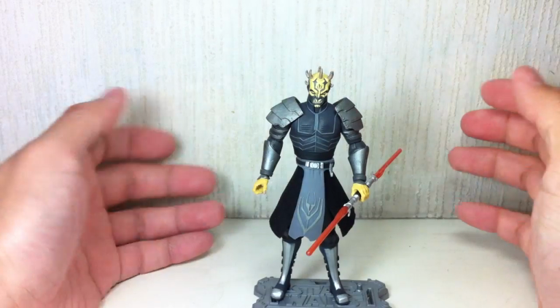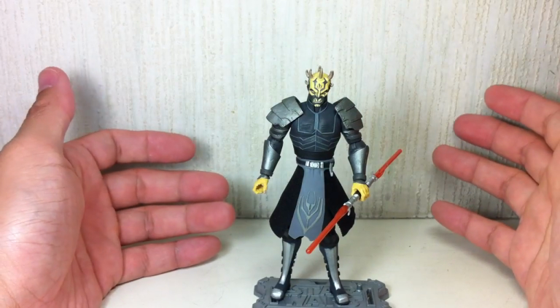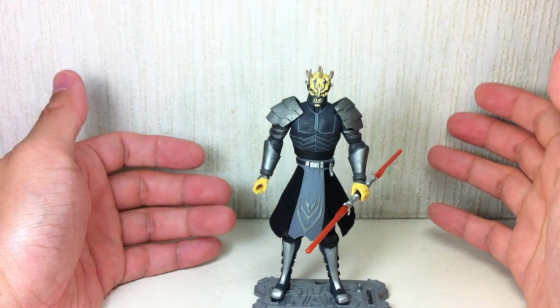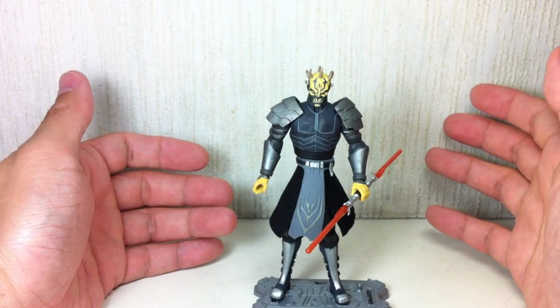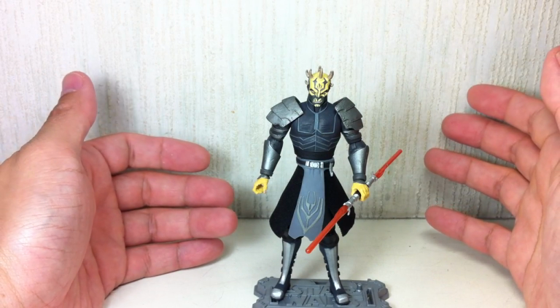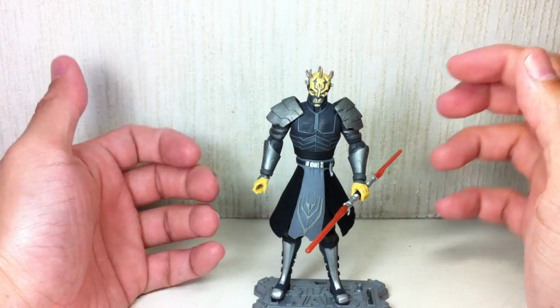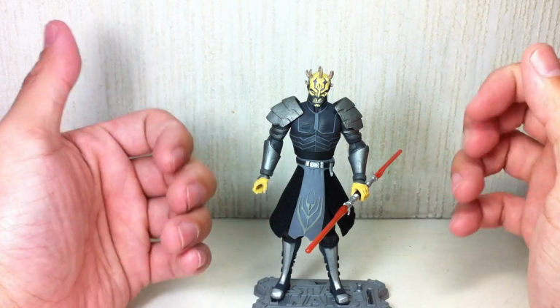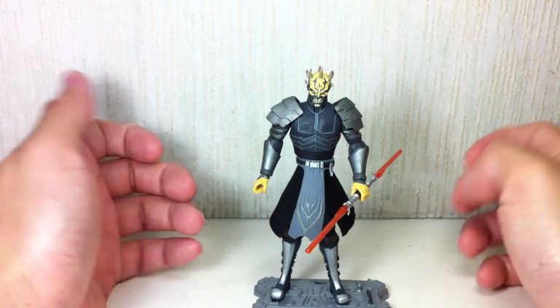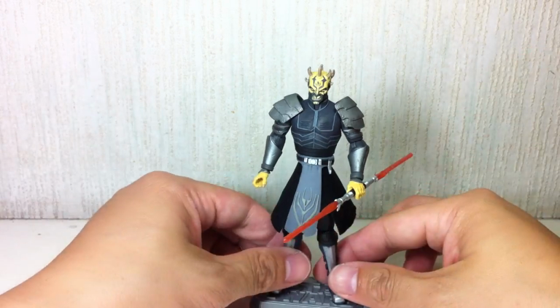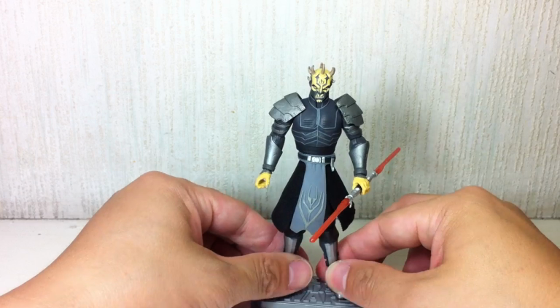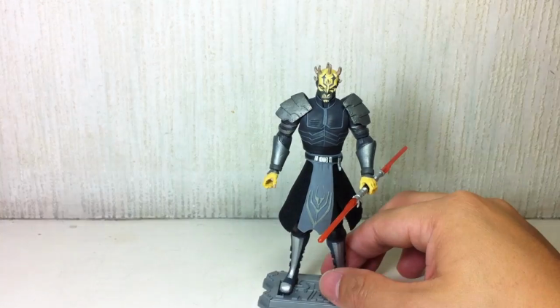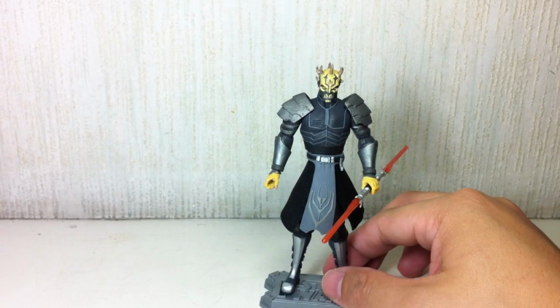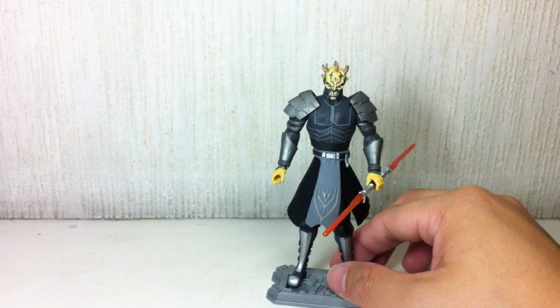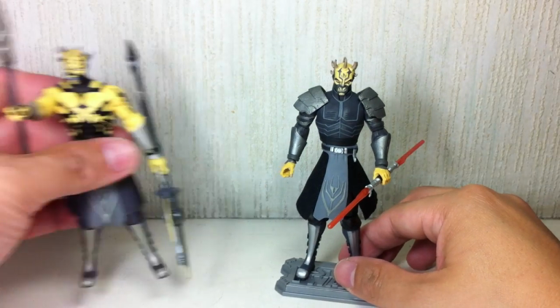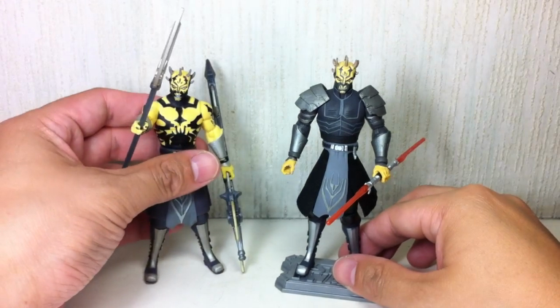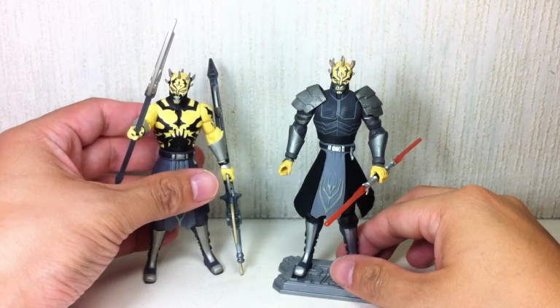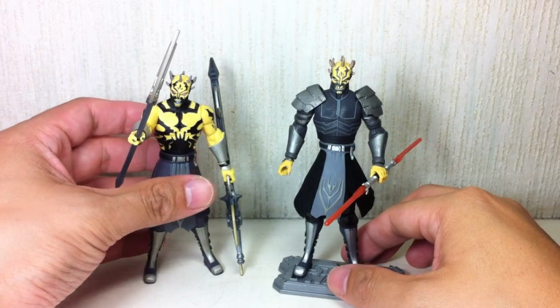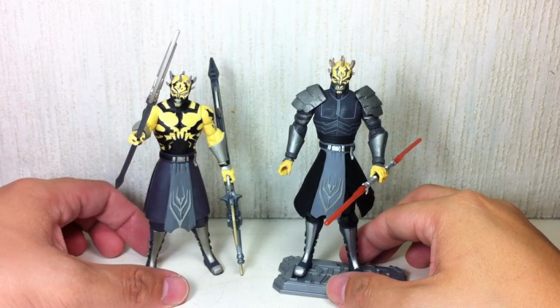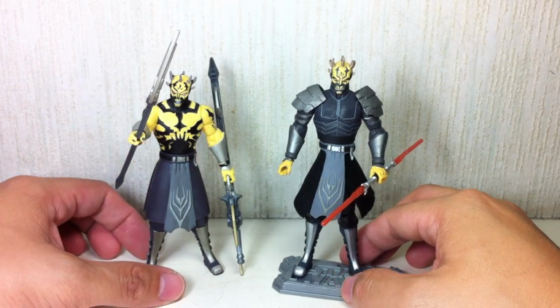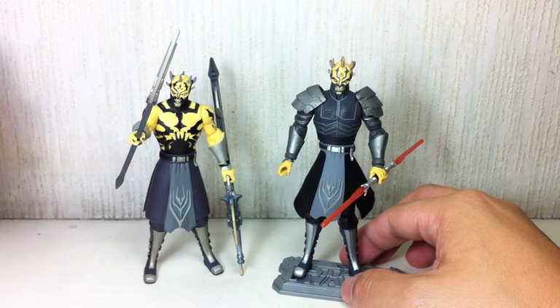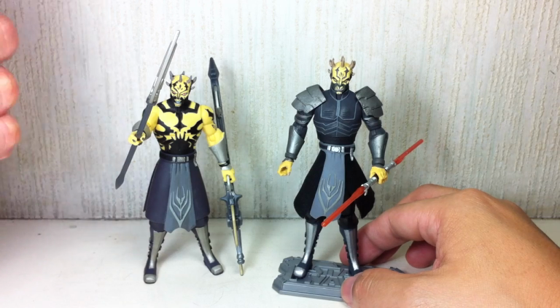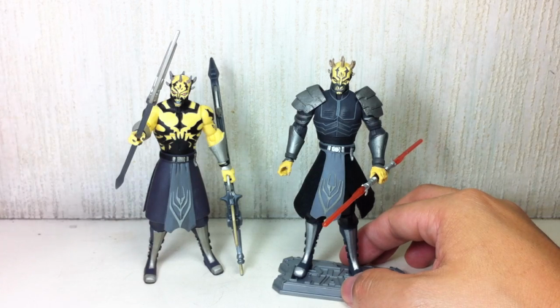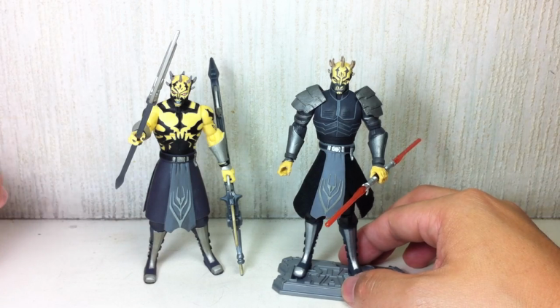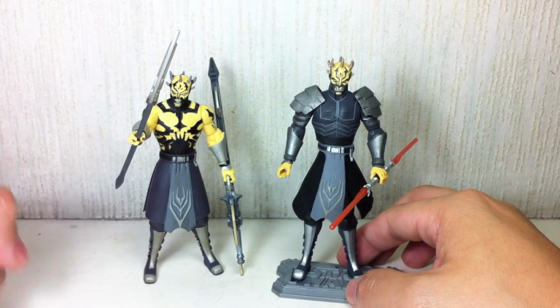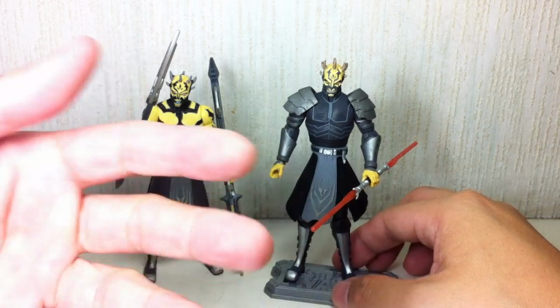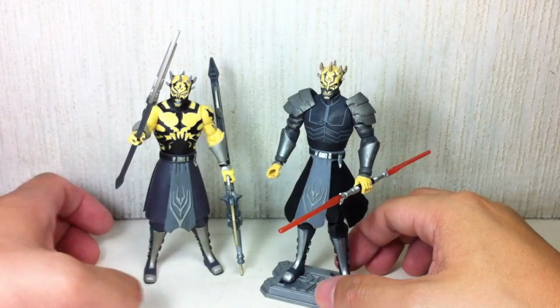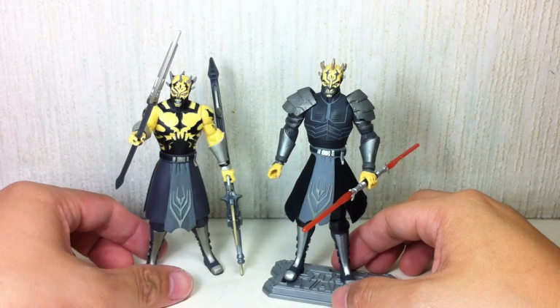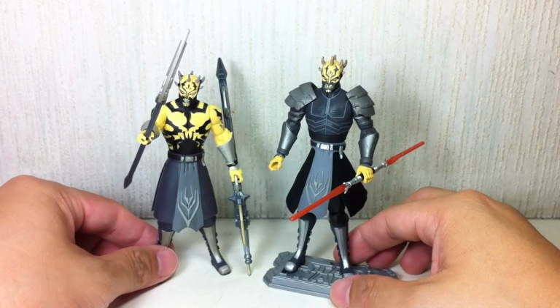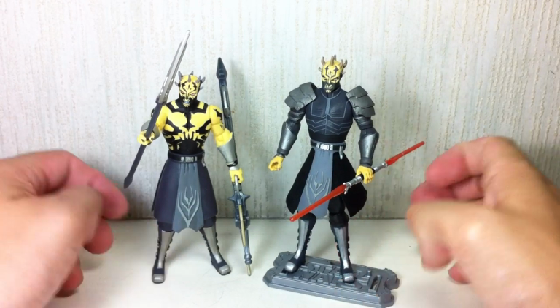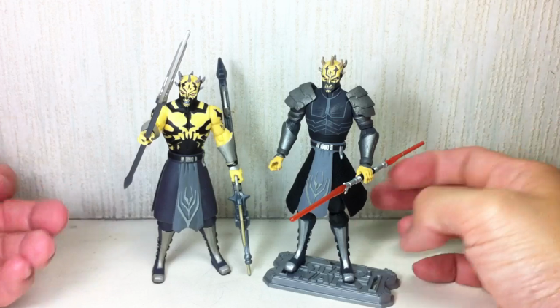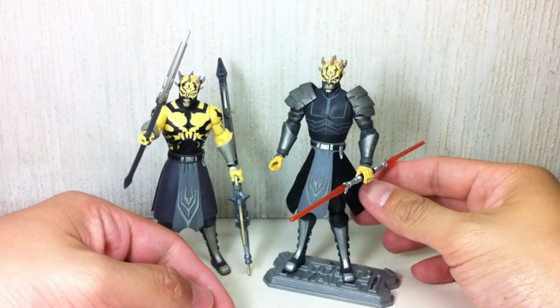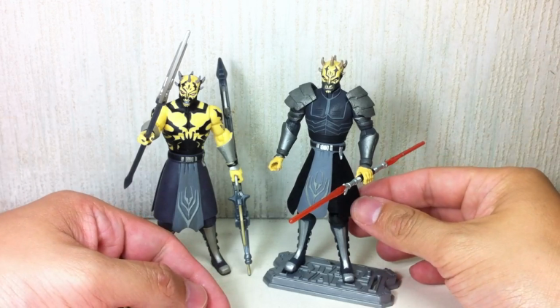They've actually done a lot of retooling and recycling with this figure. Here is the first version — they've recycled a bunch of parts. Curse you, Hasbro! You lazy bums. But it's okay, it's fine. At least we got both versions.